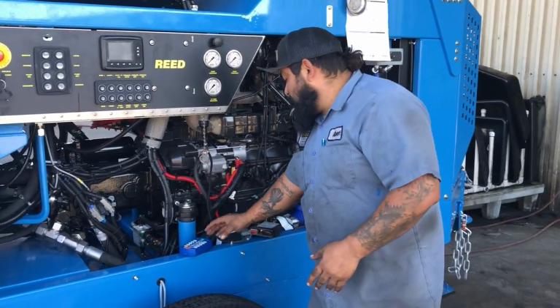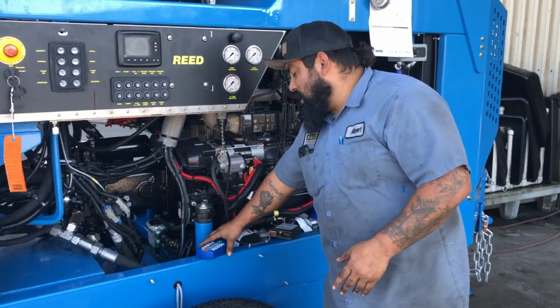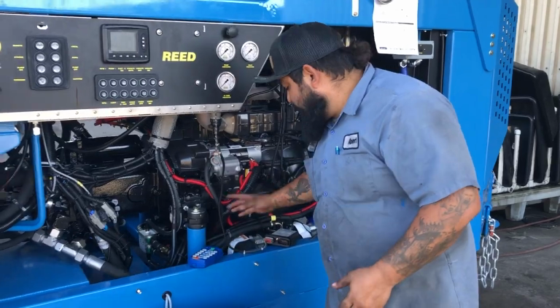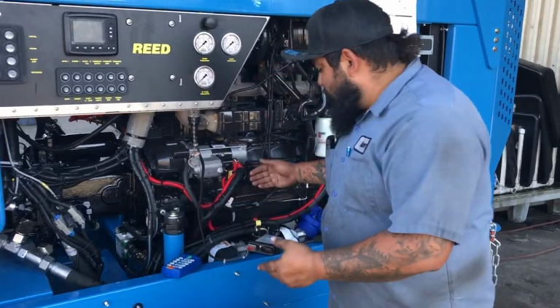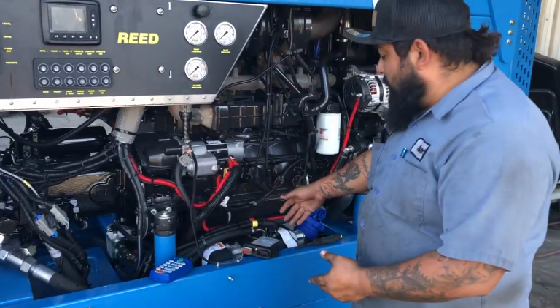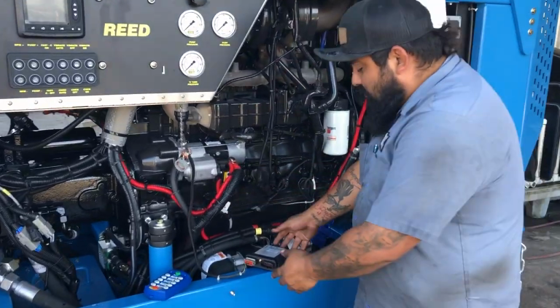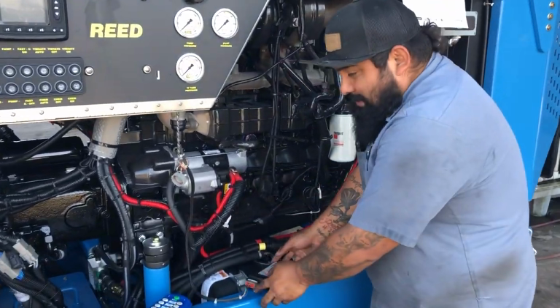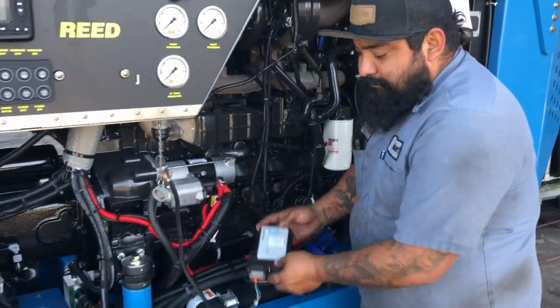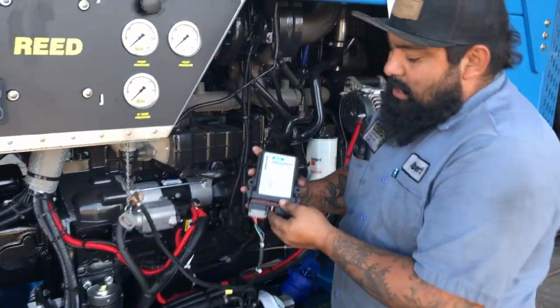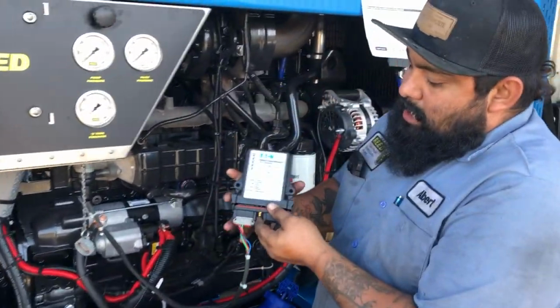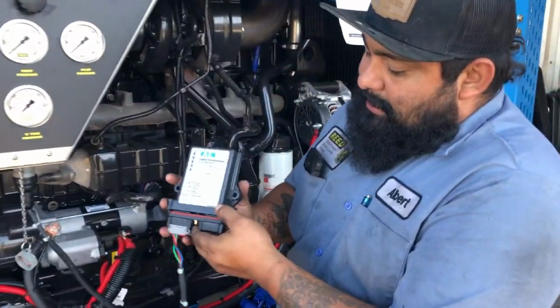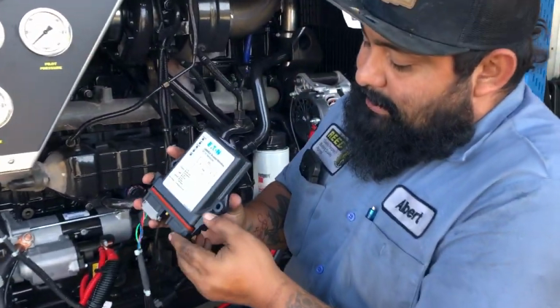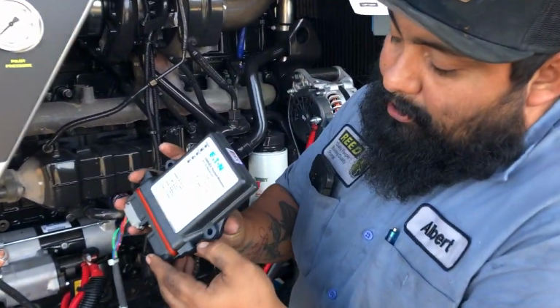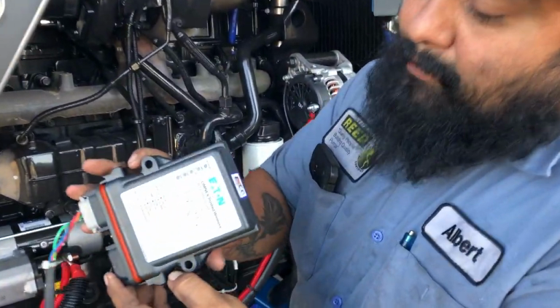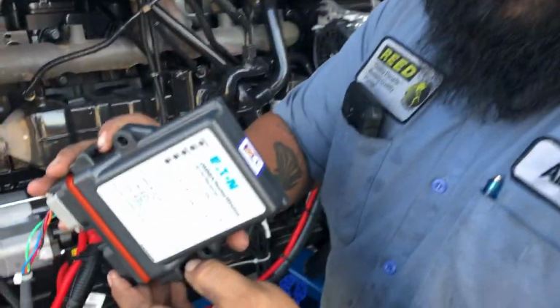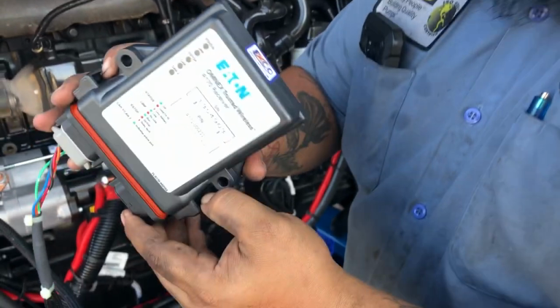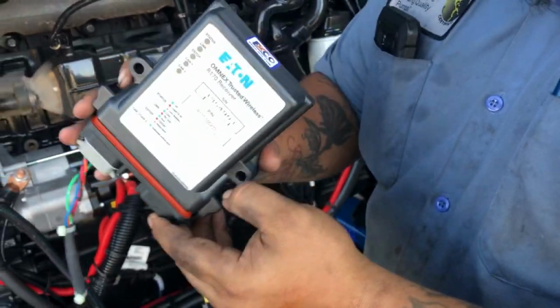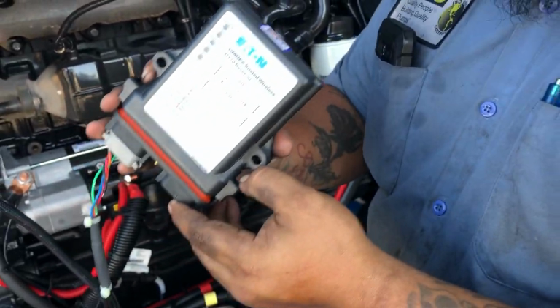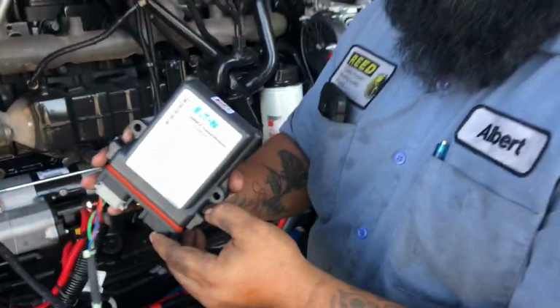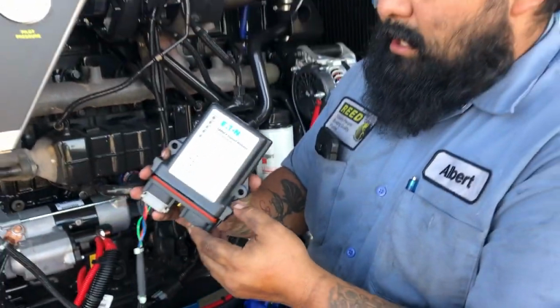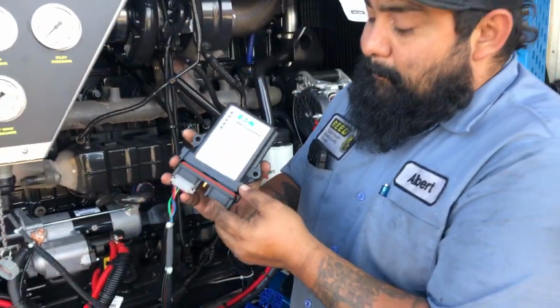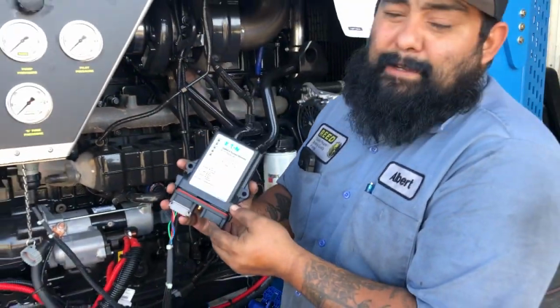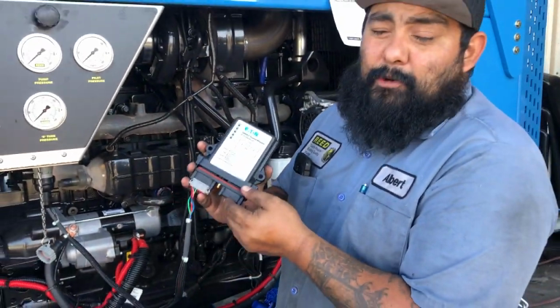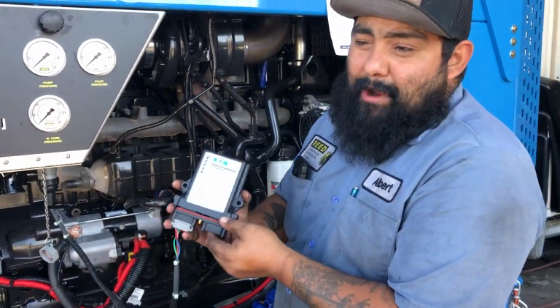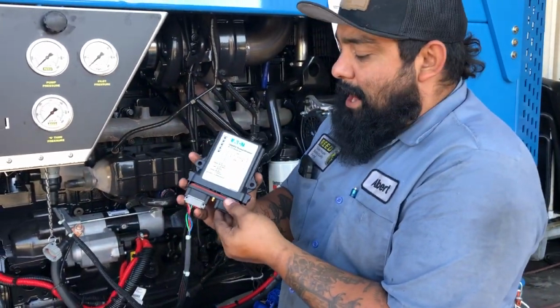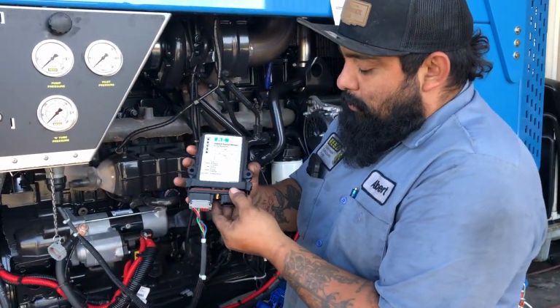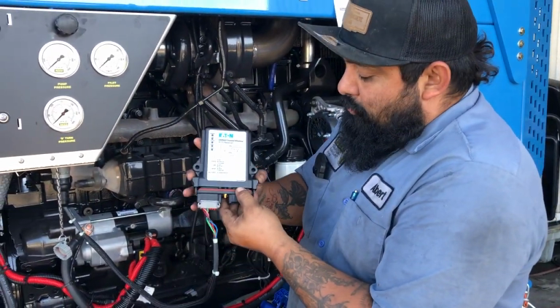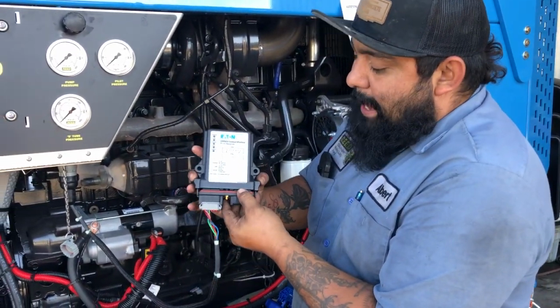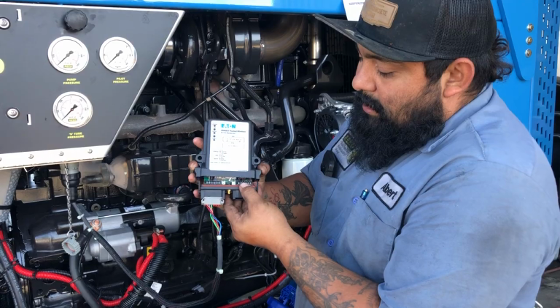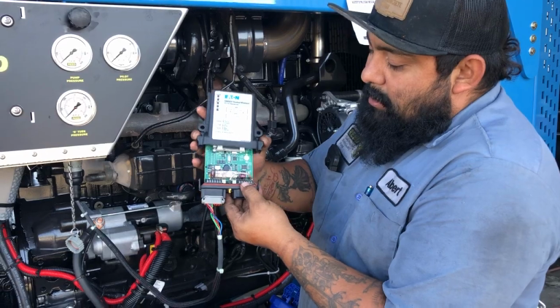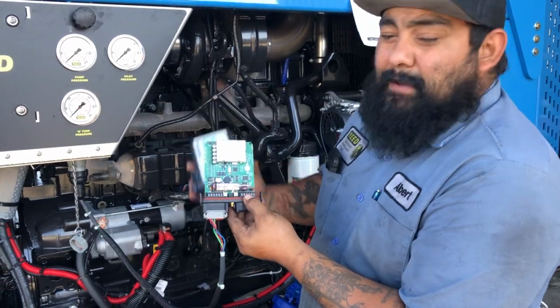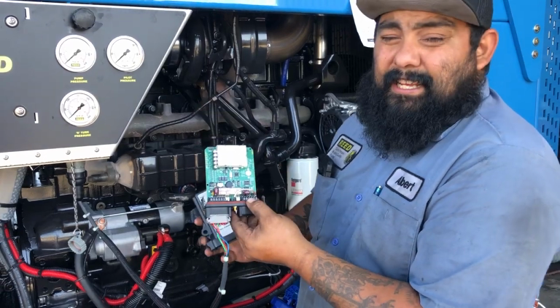First thing you're going to do, come over here to the receiver. Now there are two little tabs right here and right here — they are a pain to open. Please be careful, do not break the box, but once you push those tabs in, the box opens like this.